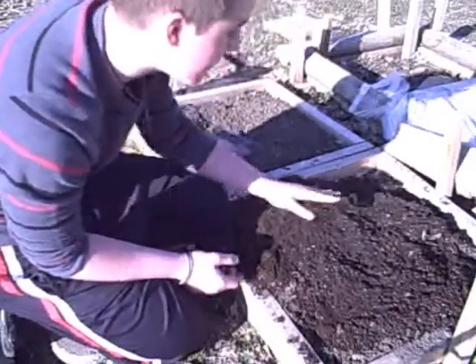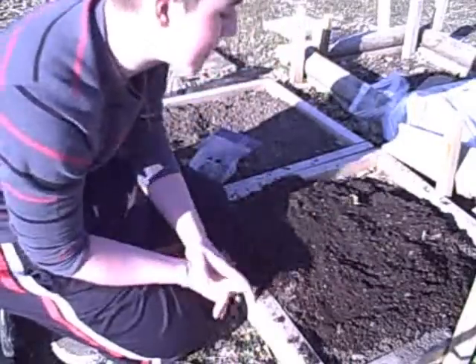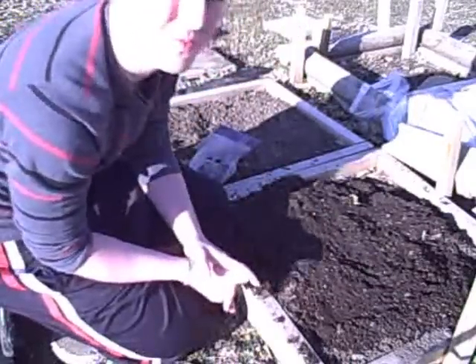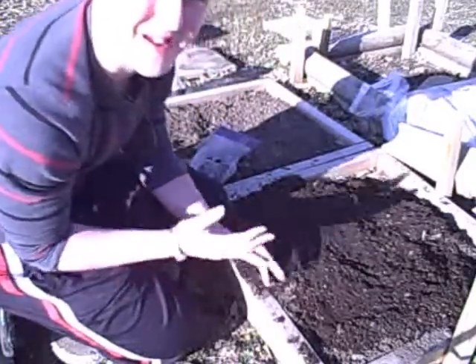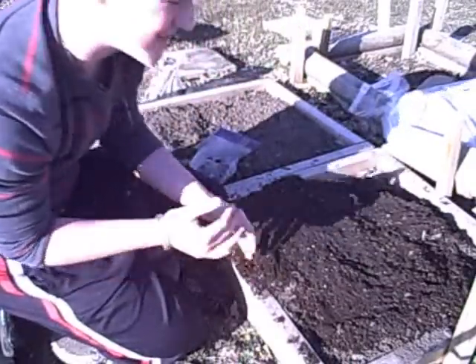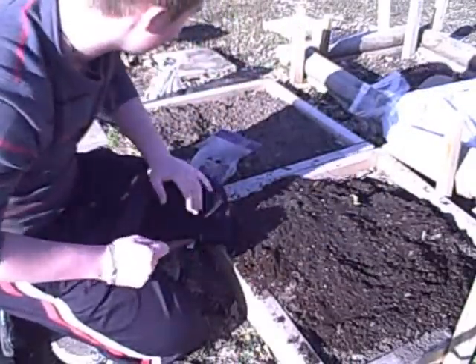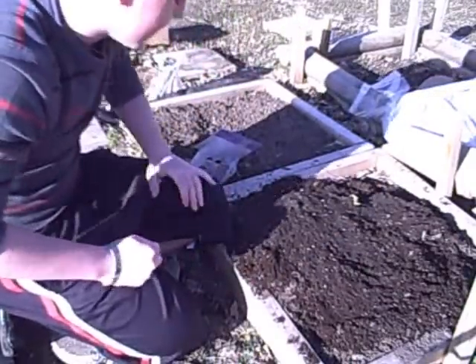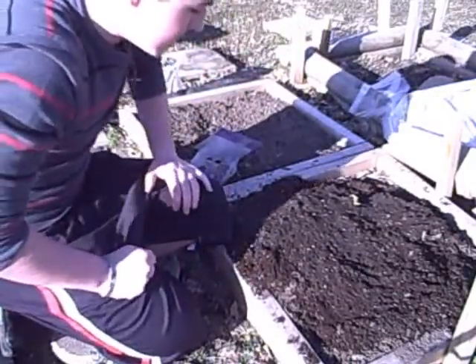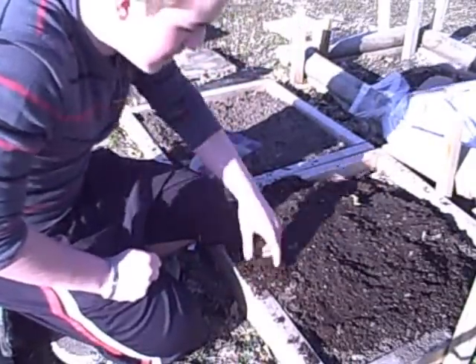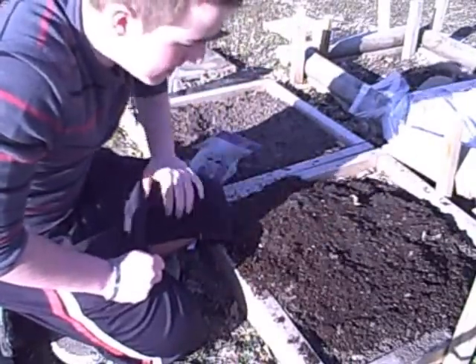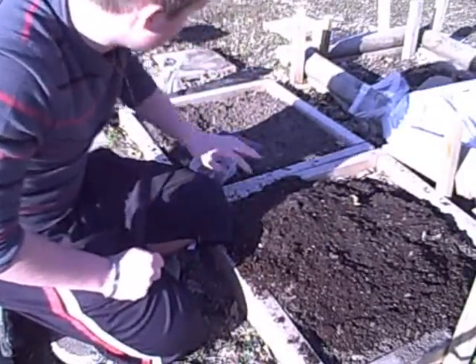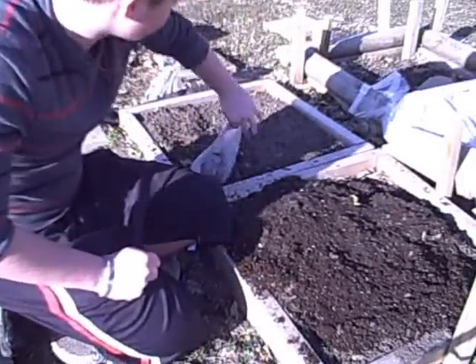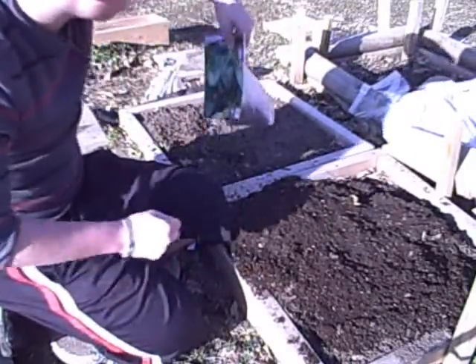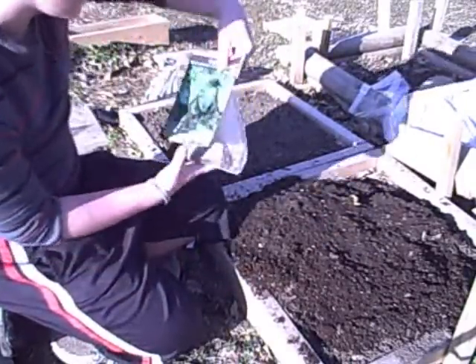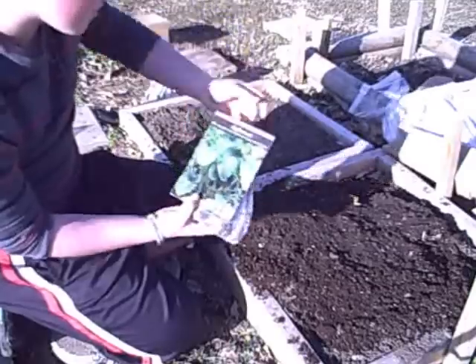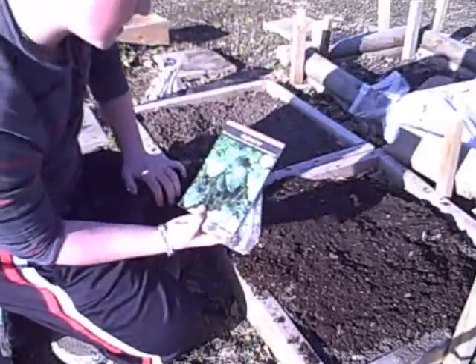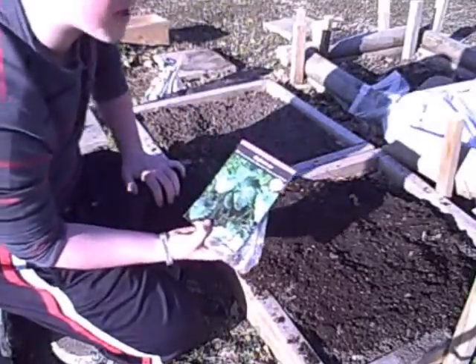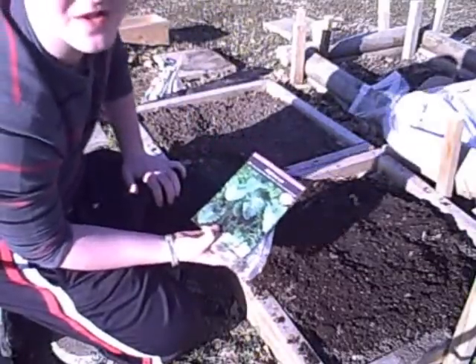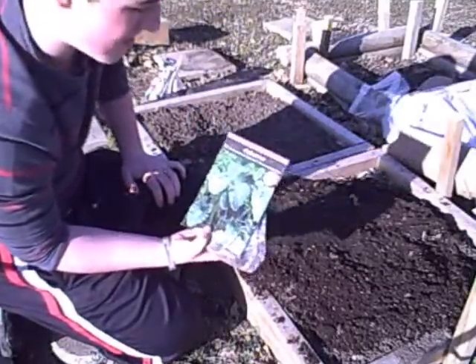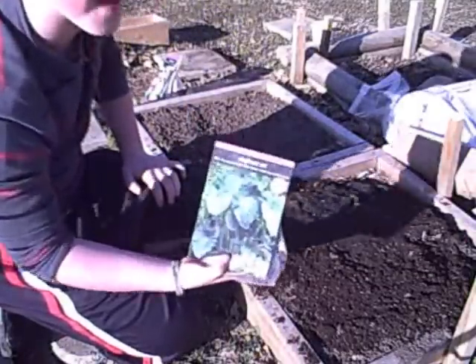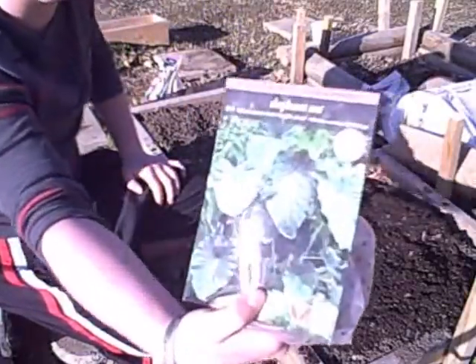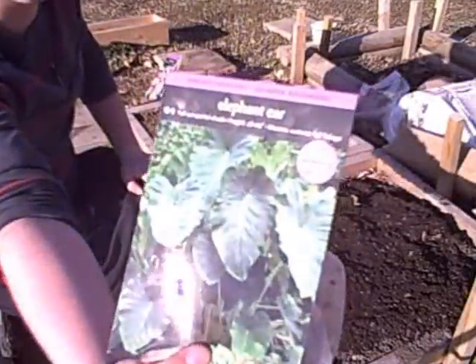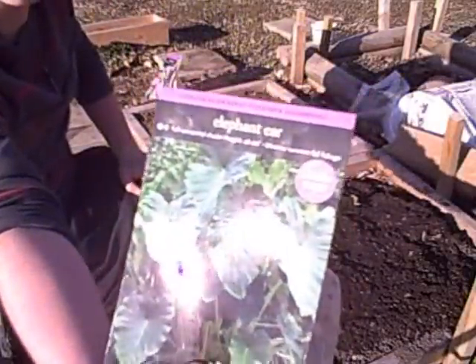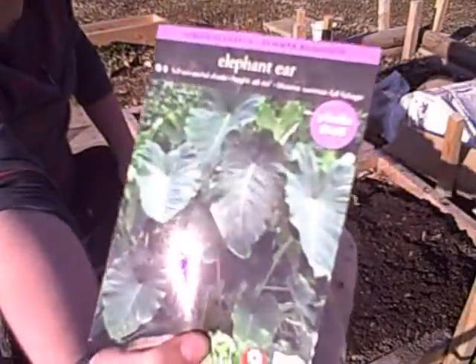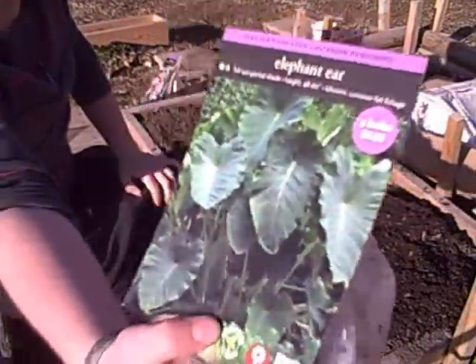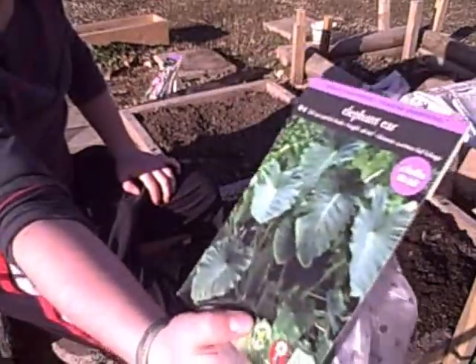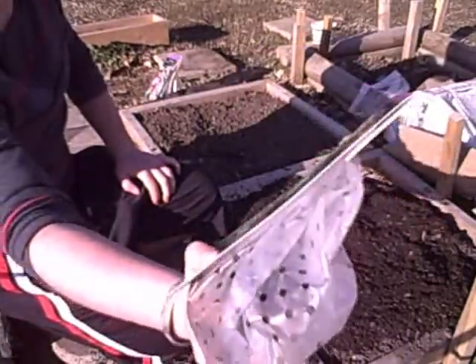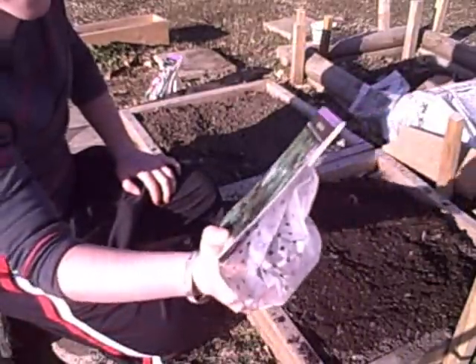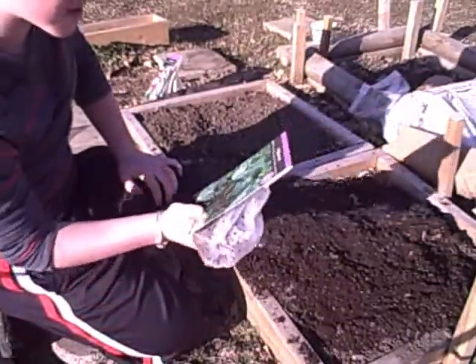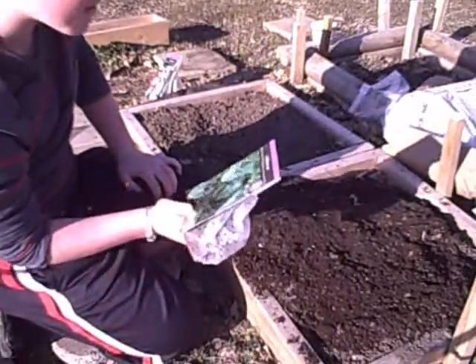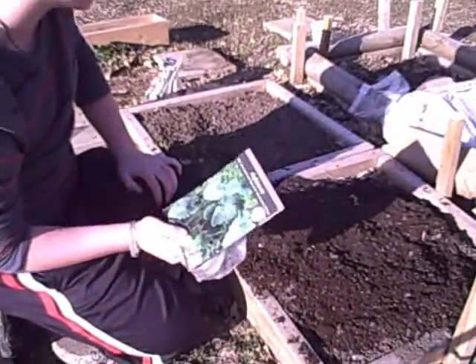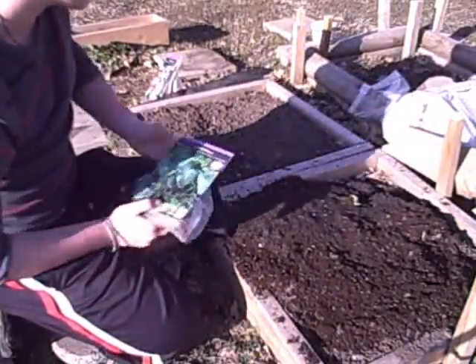I'm going to plant these bulbs today. I'm pretty excited about it. The ones I'm going to be planting first are the elephant ears. I don't know if you can see it because the sun's shining on it, but these are elephant ears.